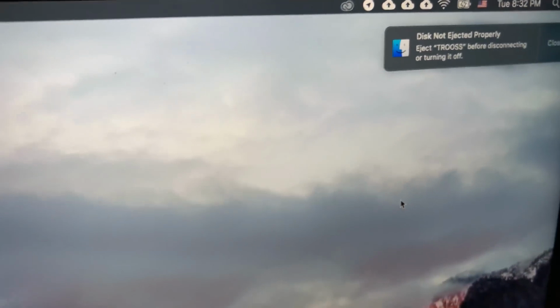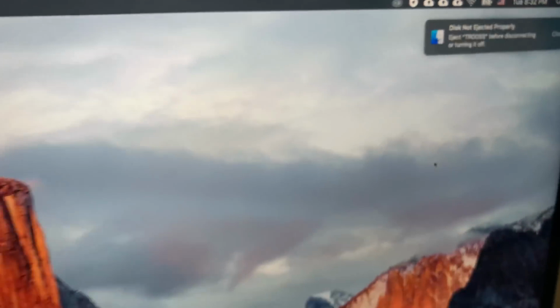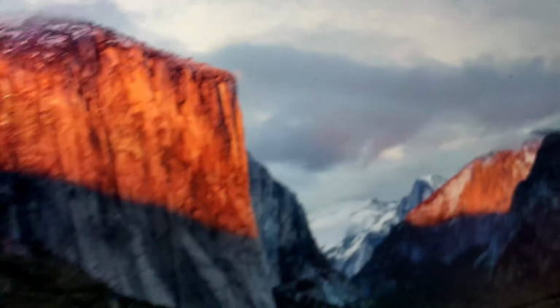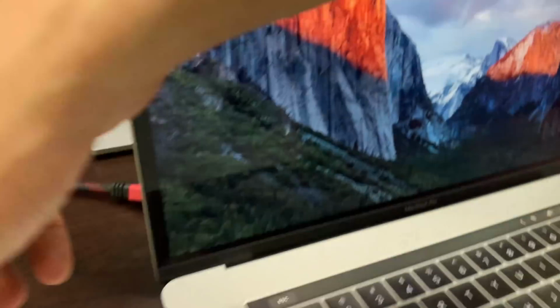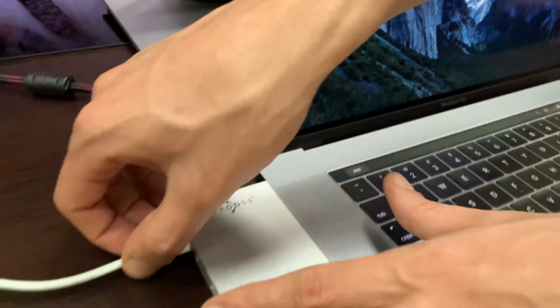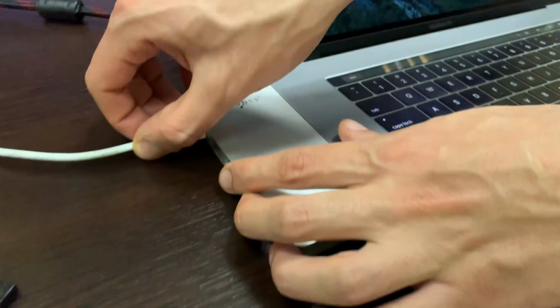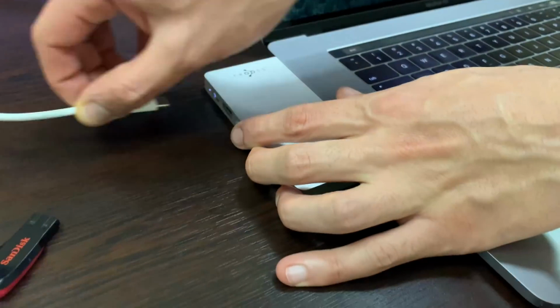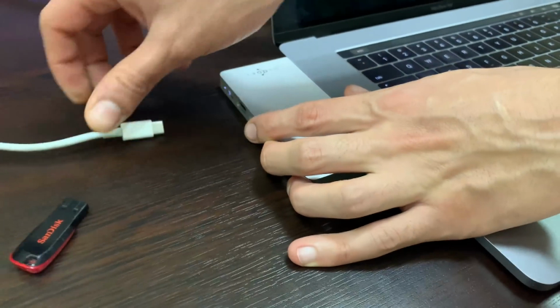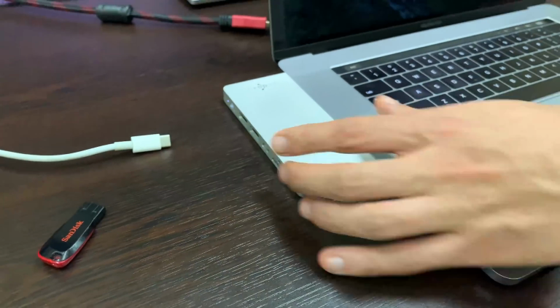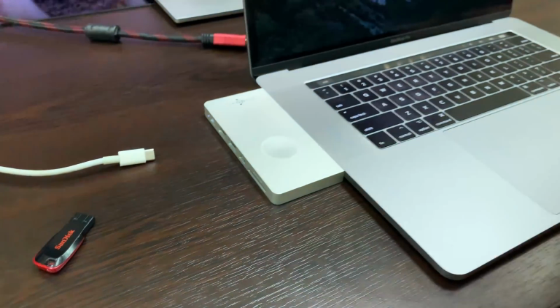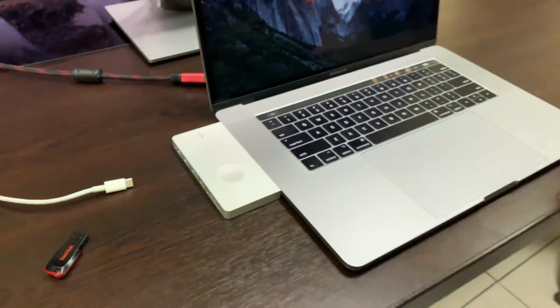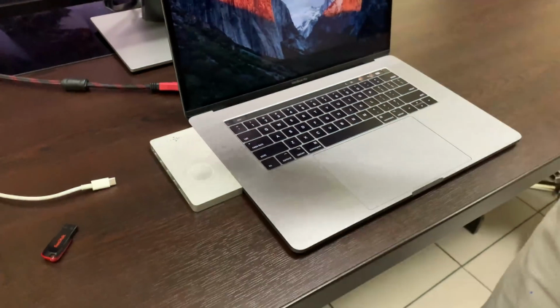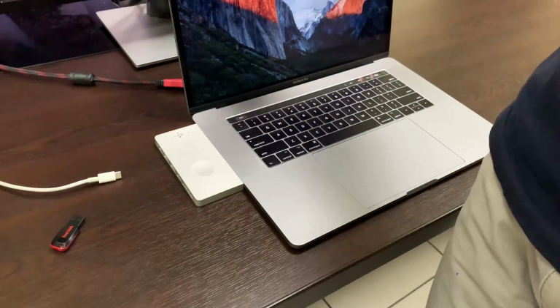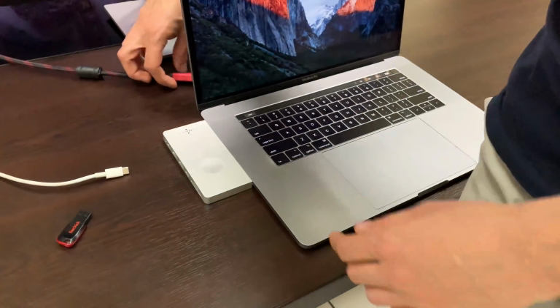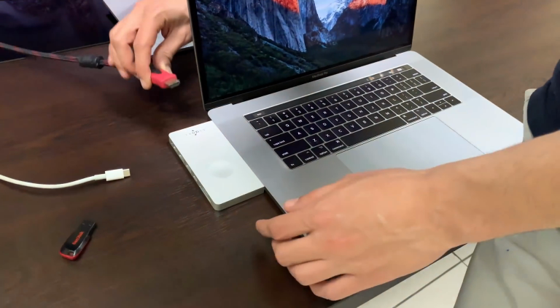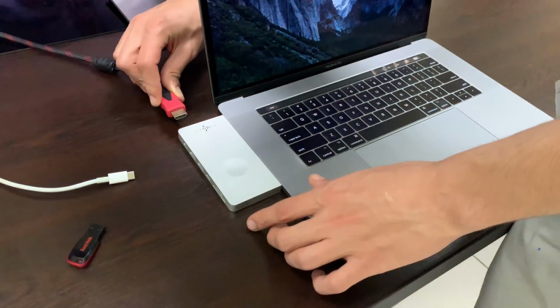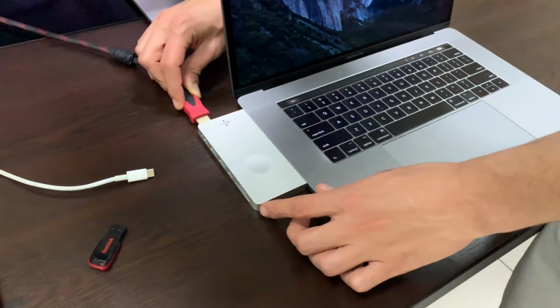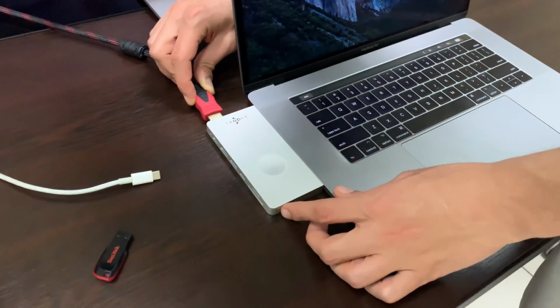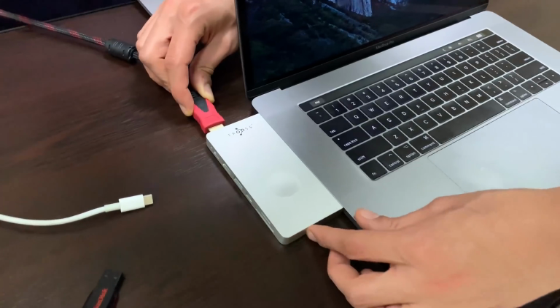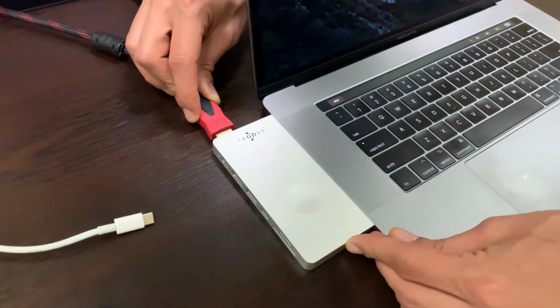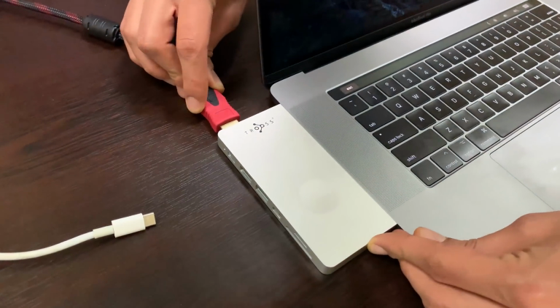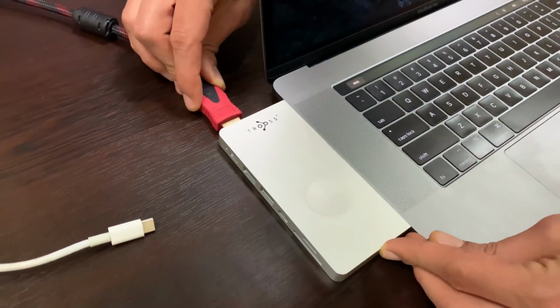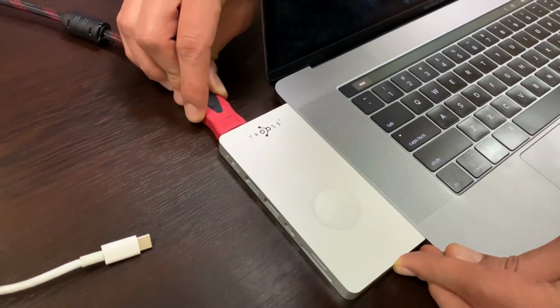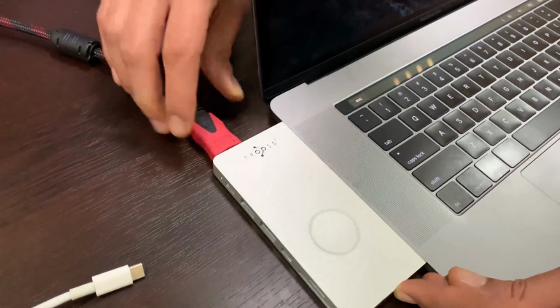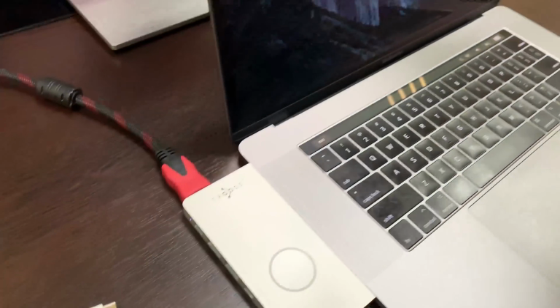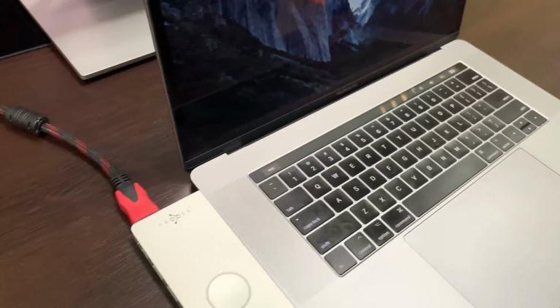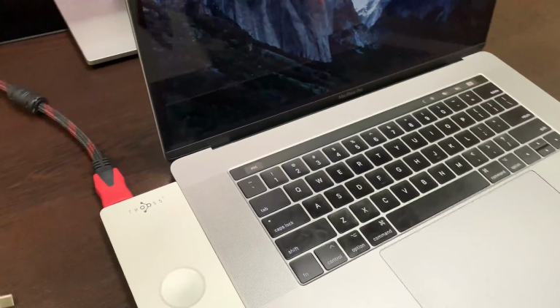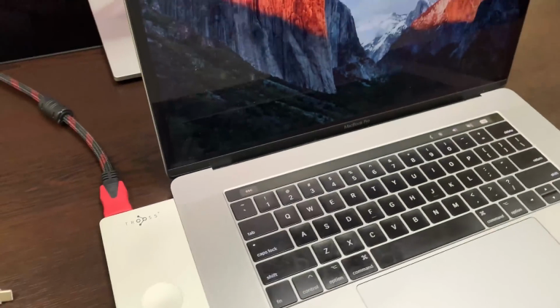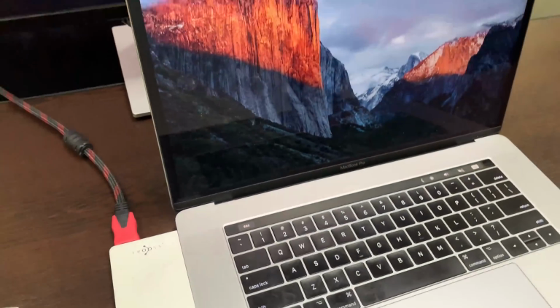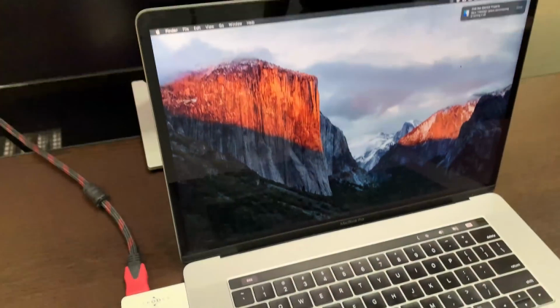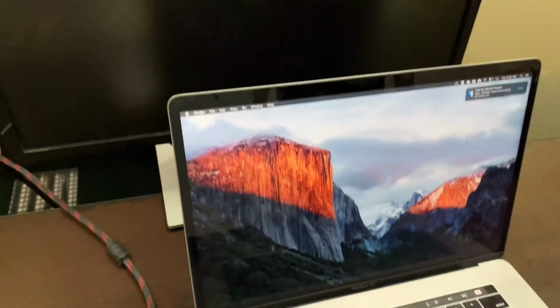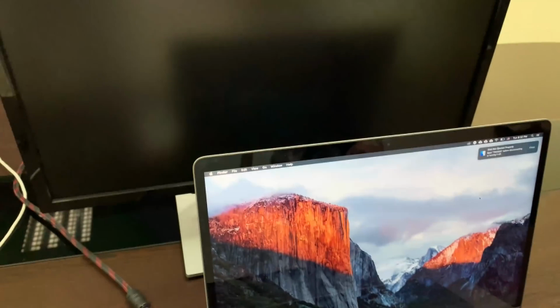Now I'm going to unplug it to test the HDMI, which is one of the most important functions. I'm going to plug the HDMI cable and see the mirroring.